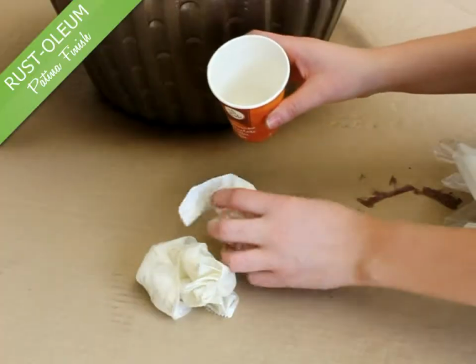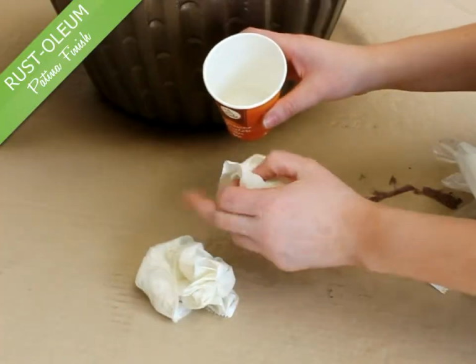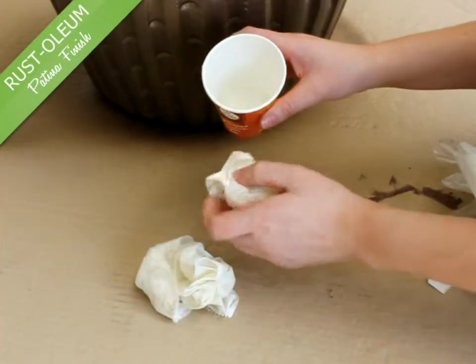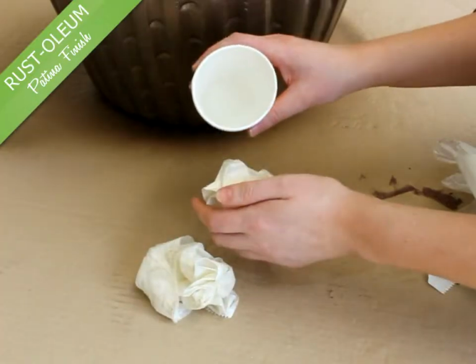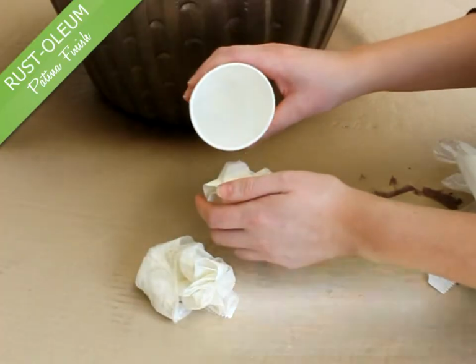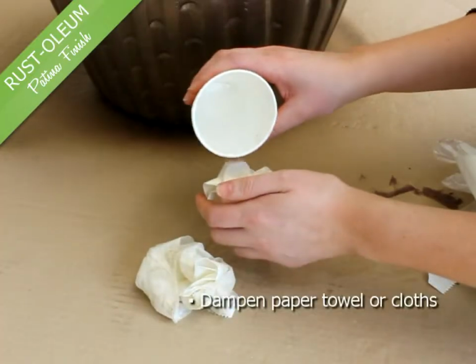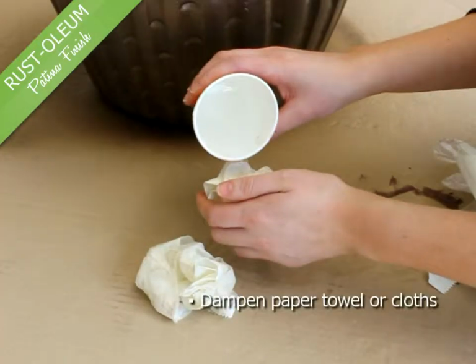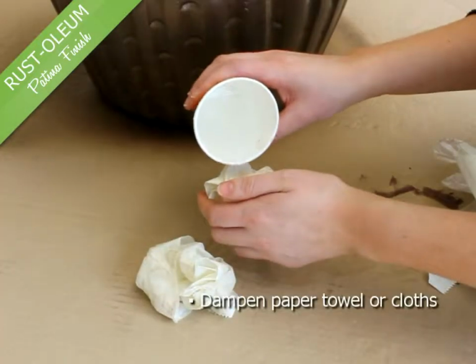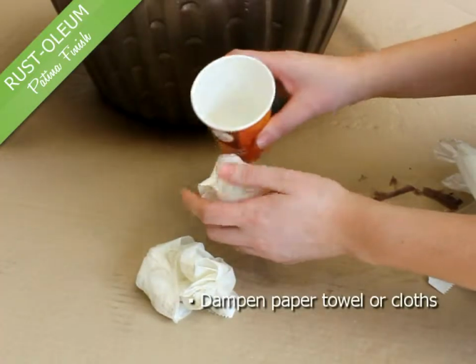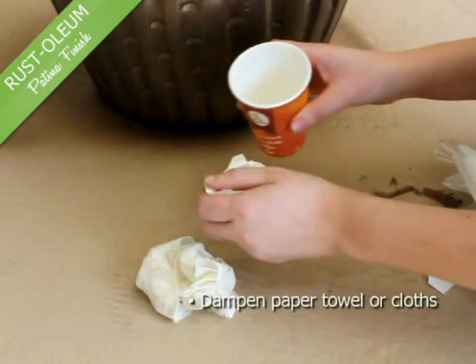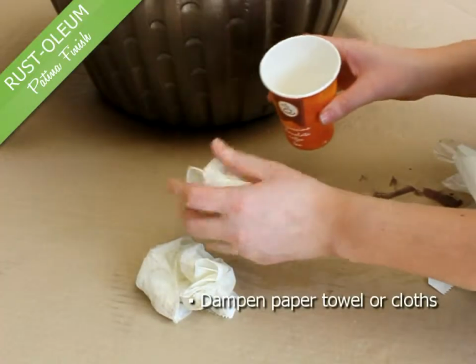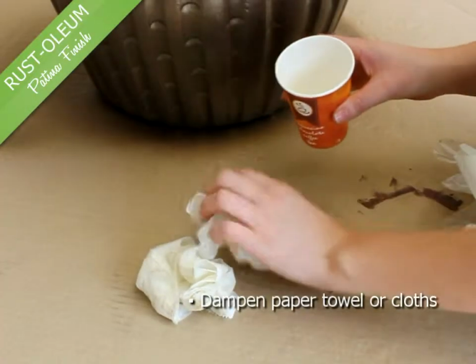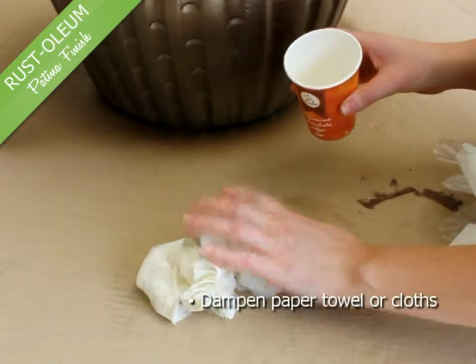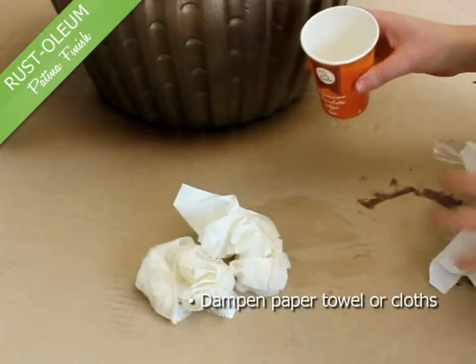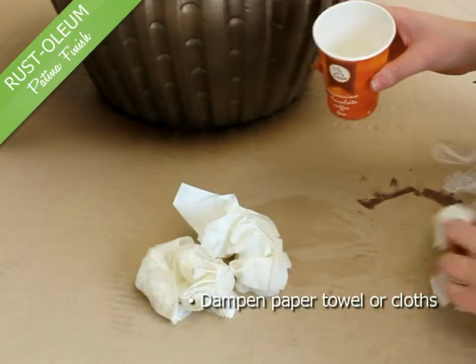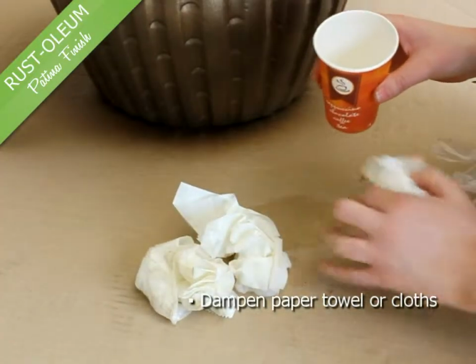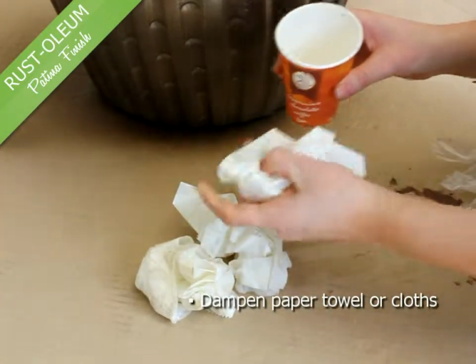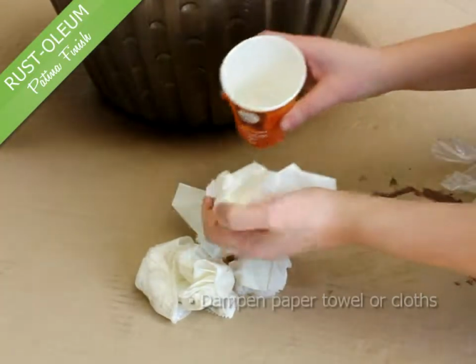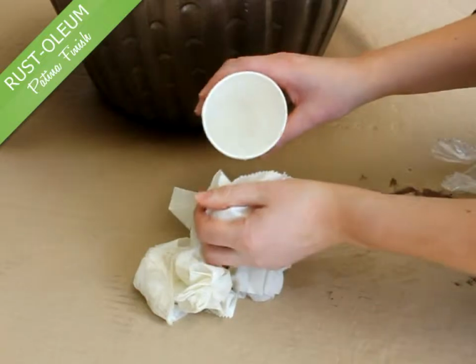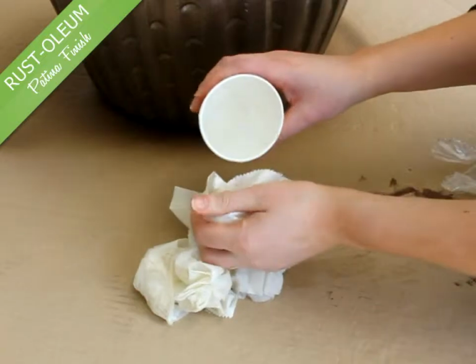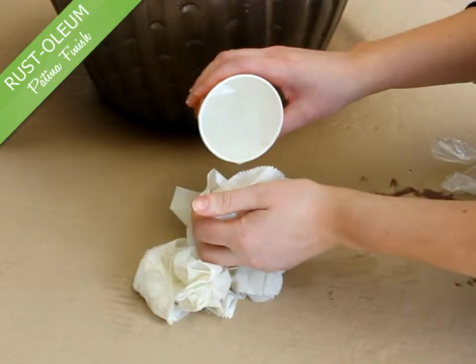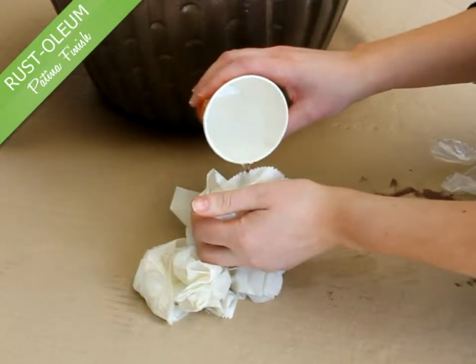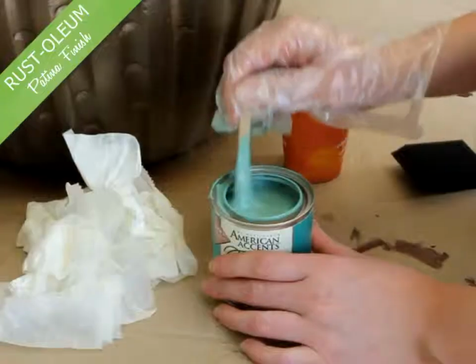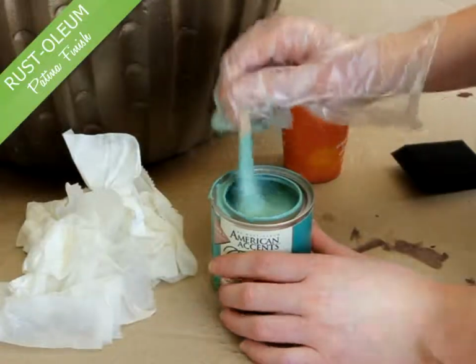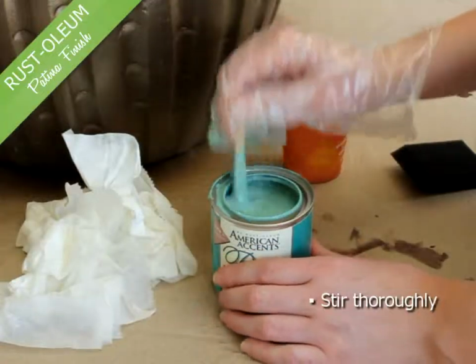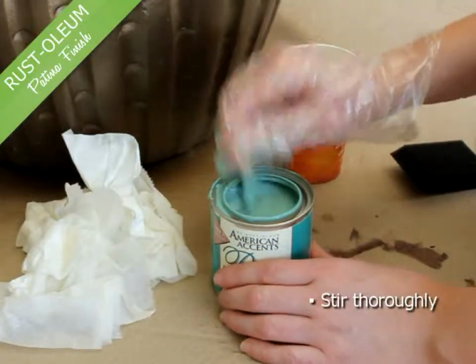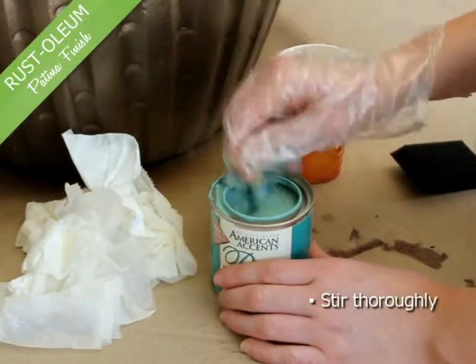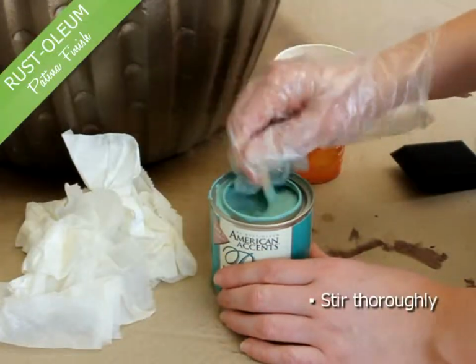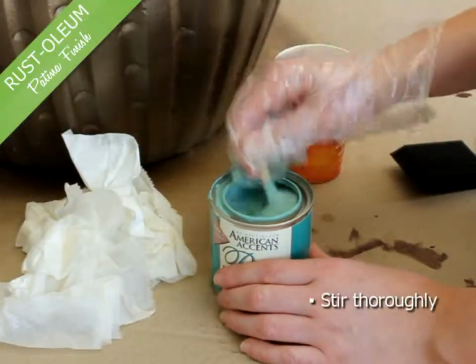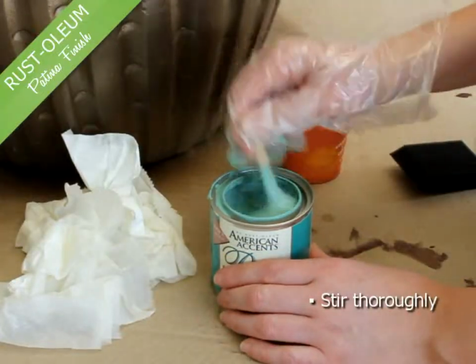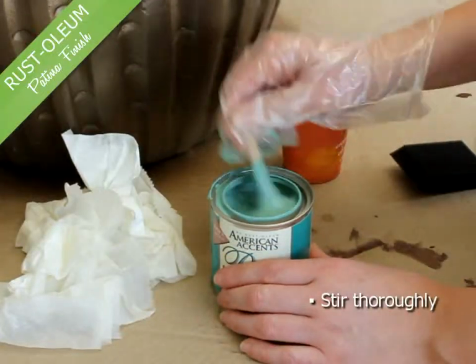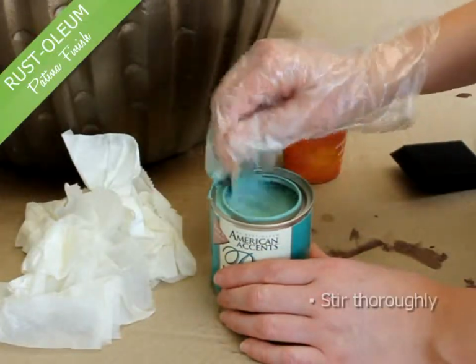Before beginning with the top coat, dampen some paper towels or cloth and have nearby. Stir the patina top coat thoroughly.